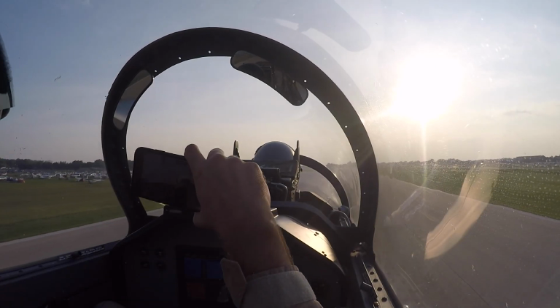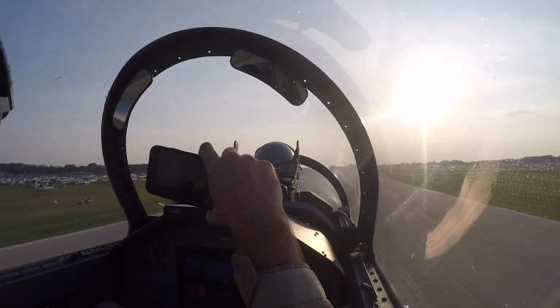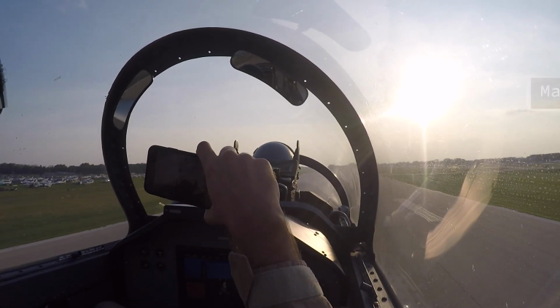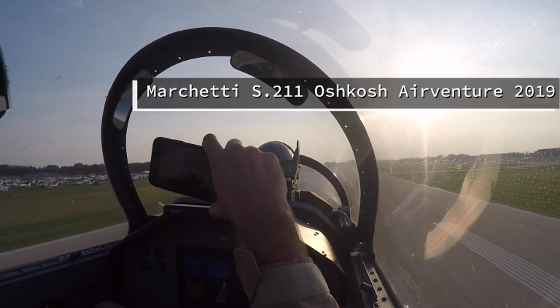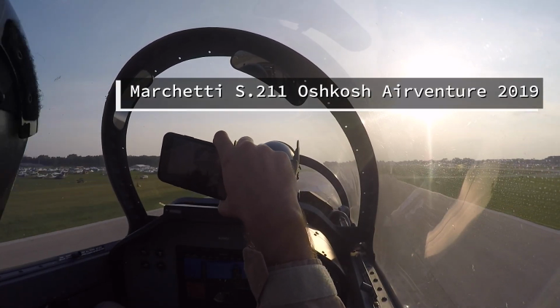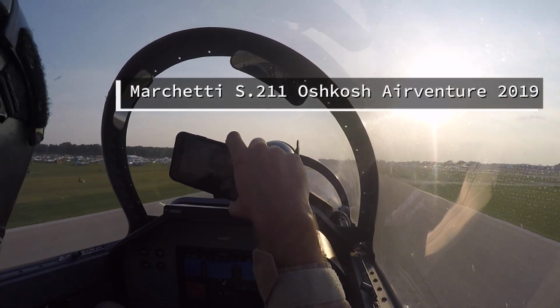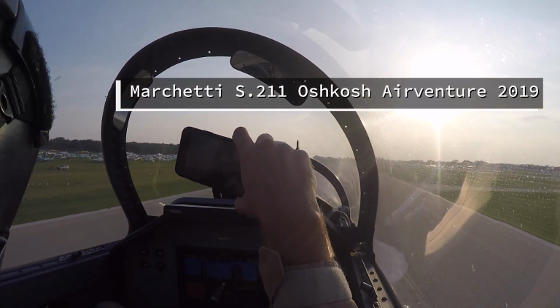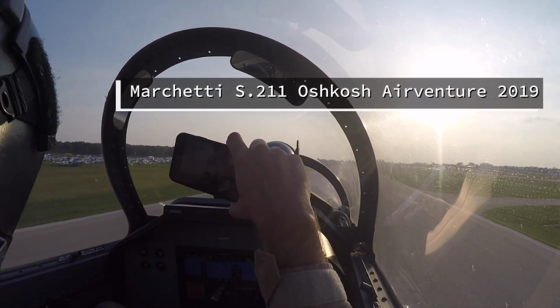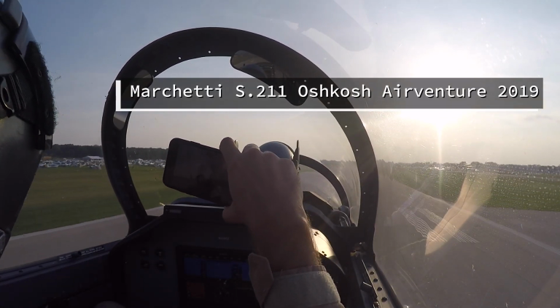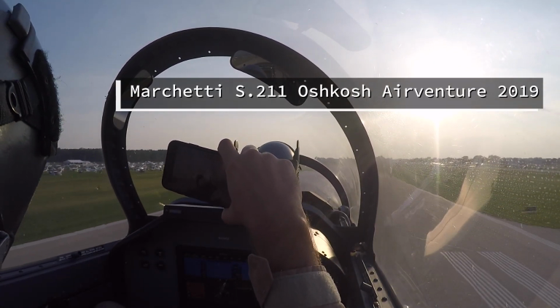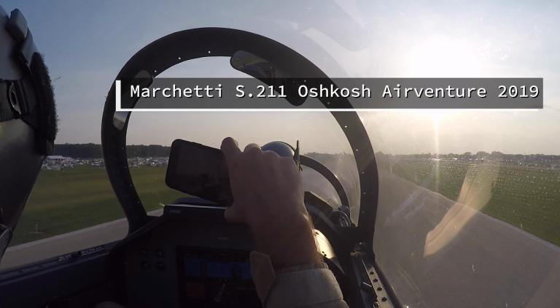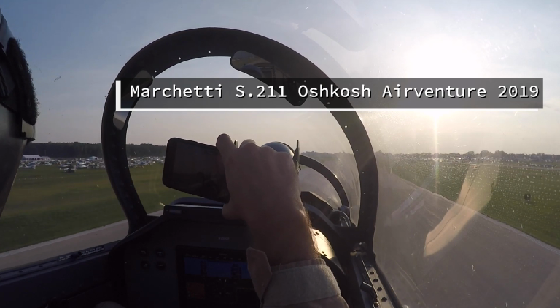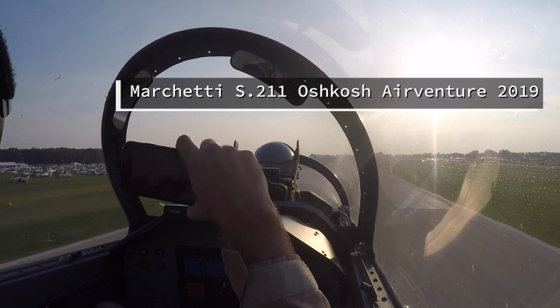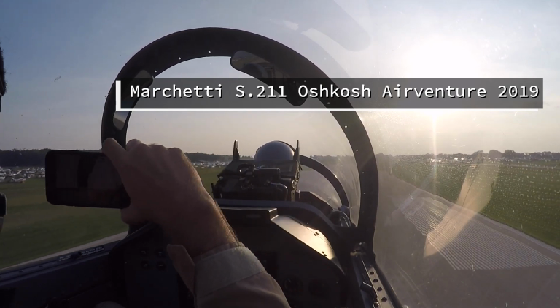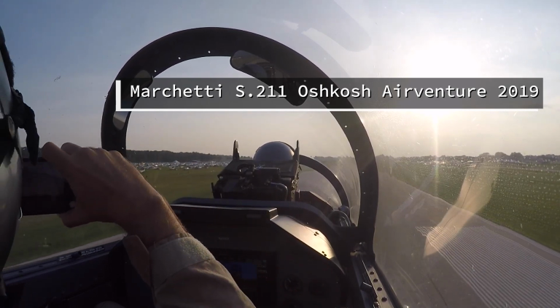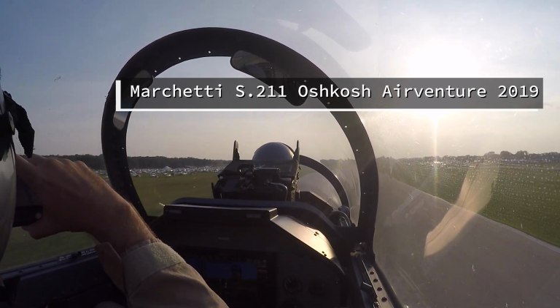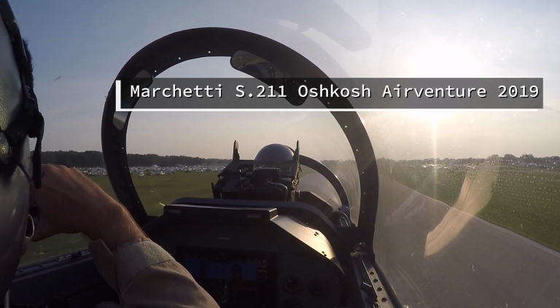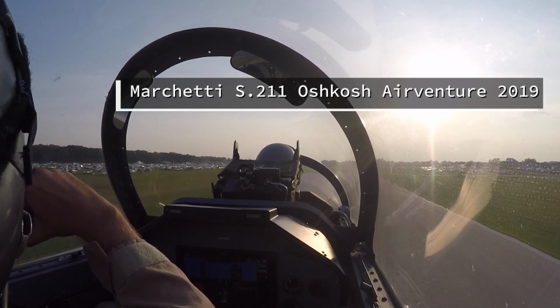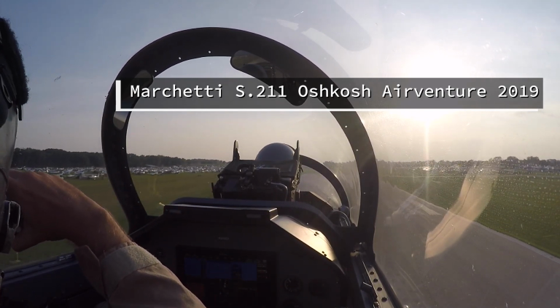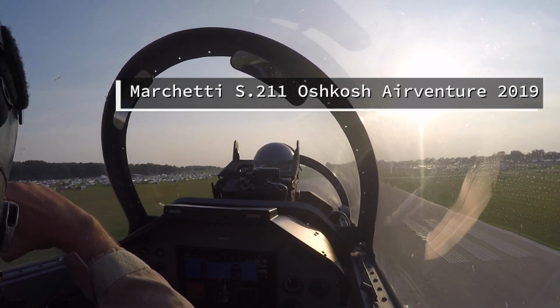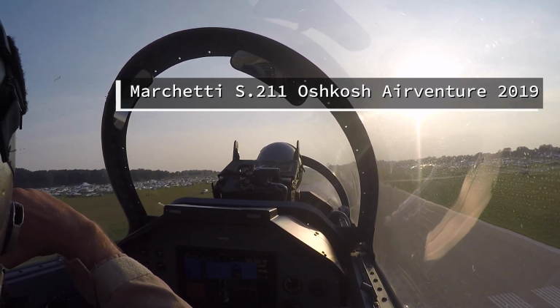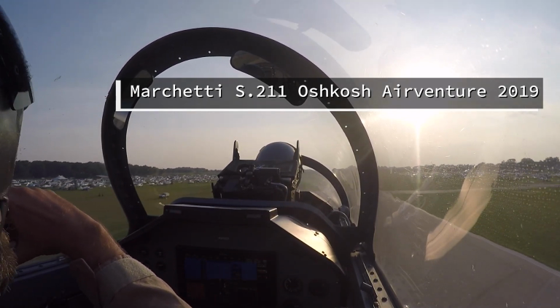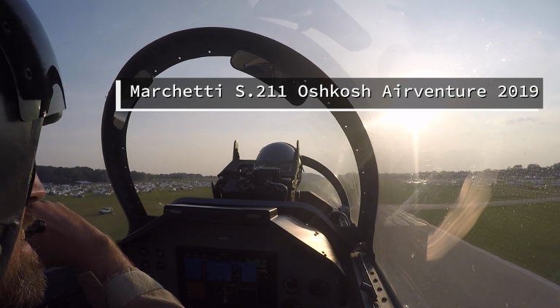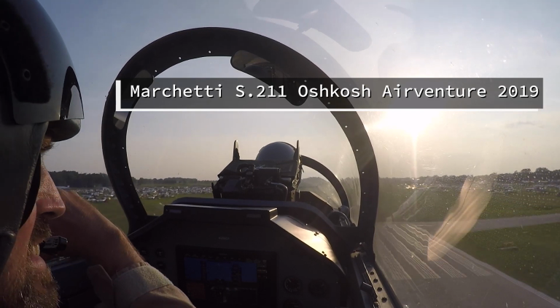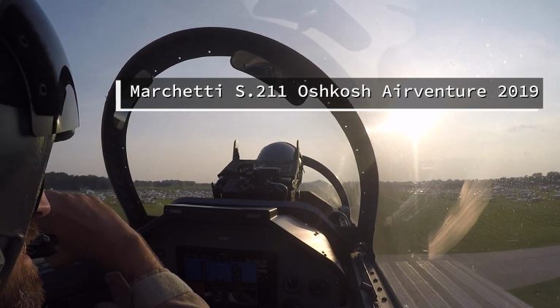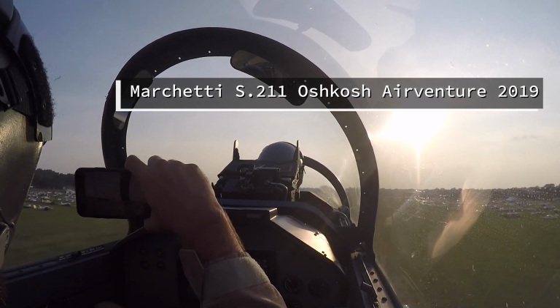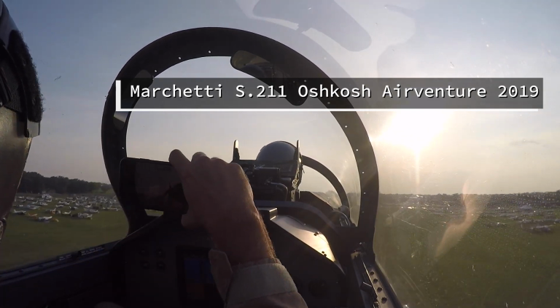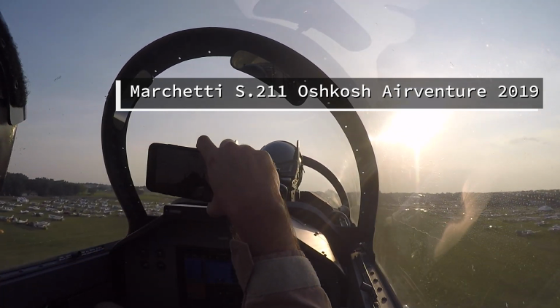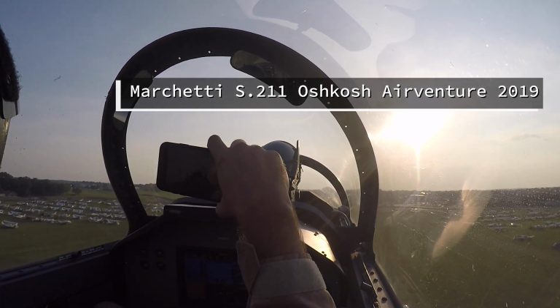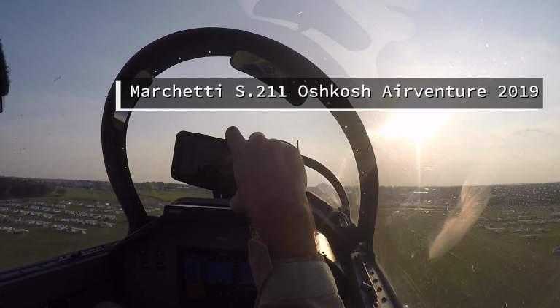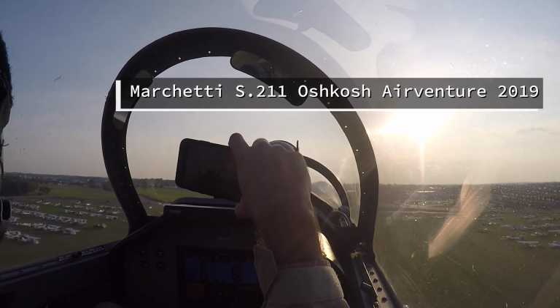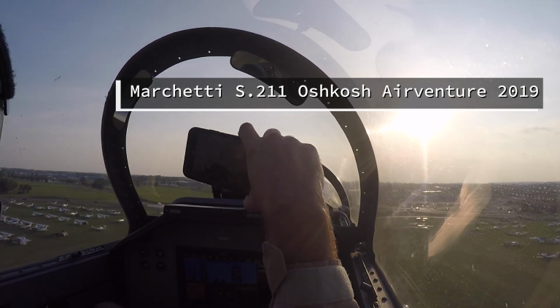Got a red light in the gear handle as it comes up. Gears up and up. Looking for 120 — there it is. Flaps coming up. Still got that Cessna on the right. I'm going to start climbing 130 to 150. When we get 150 I'm going to make a good turn to the north.